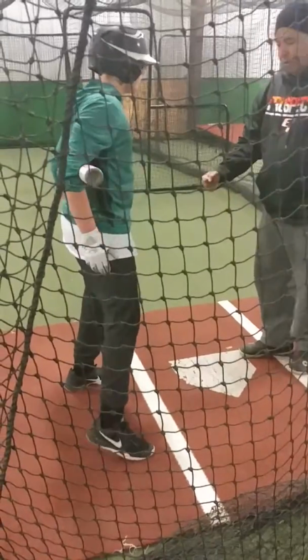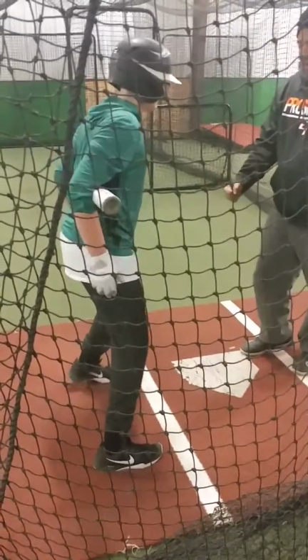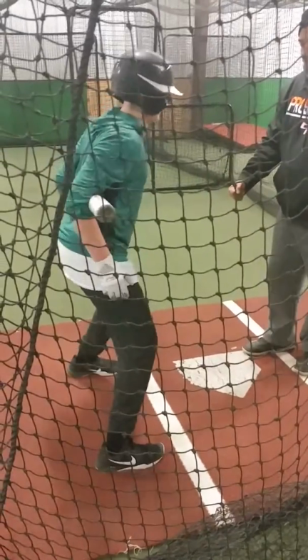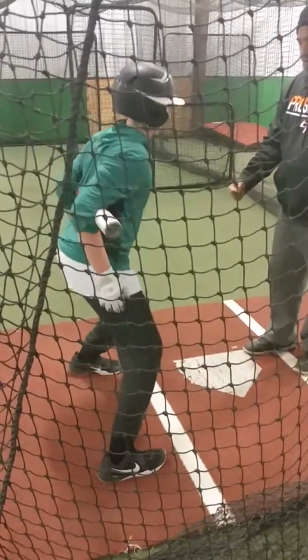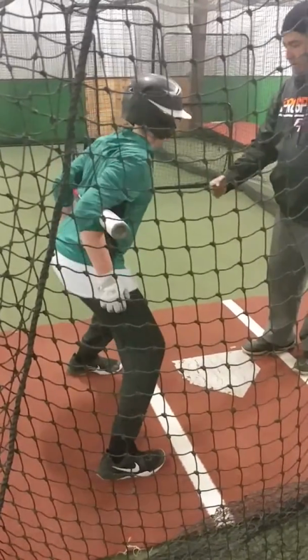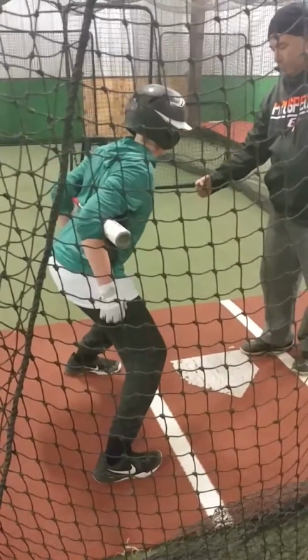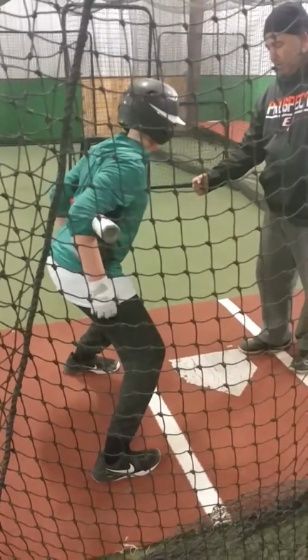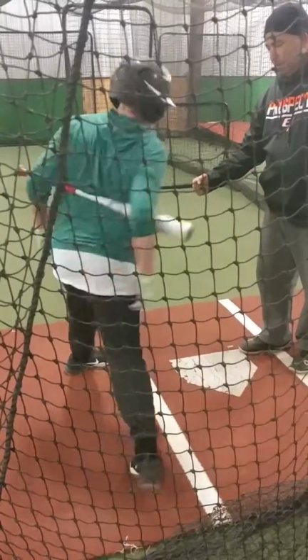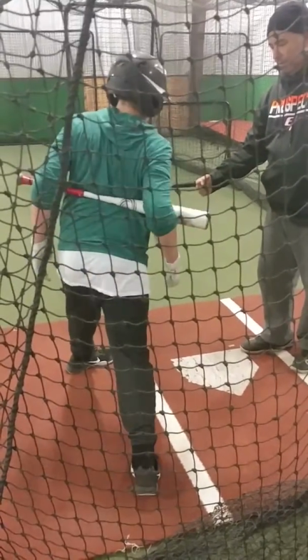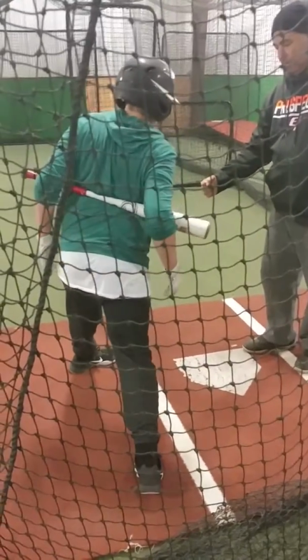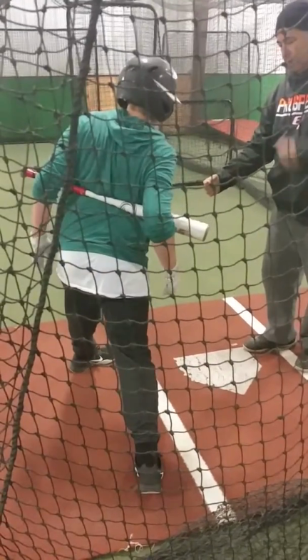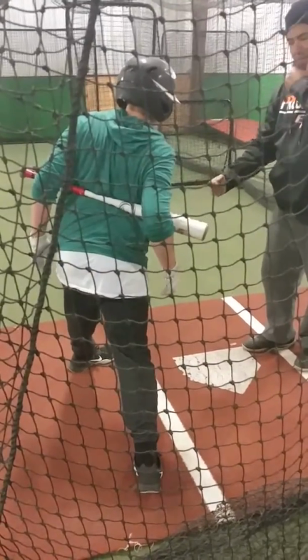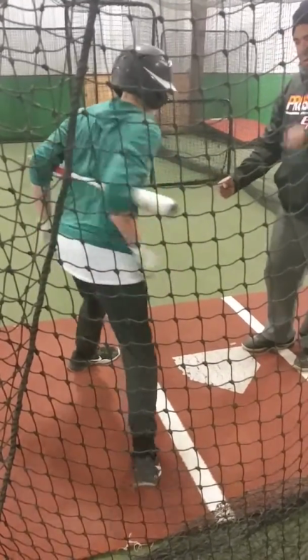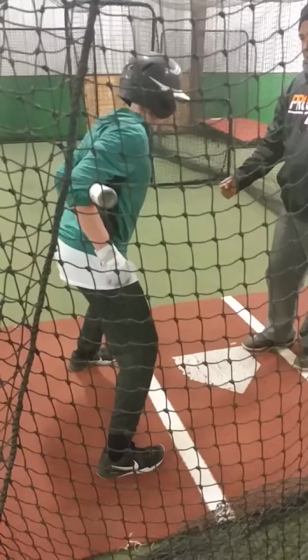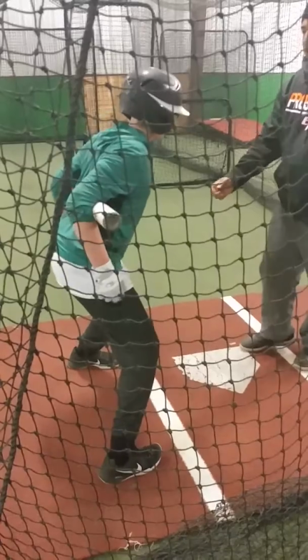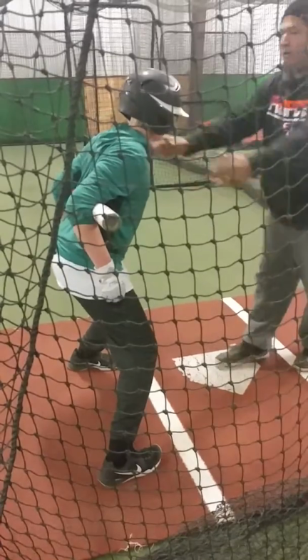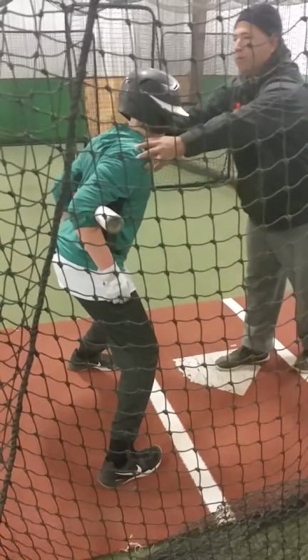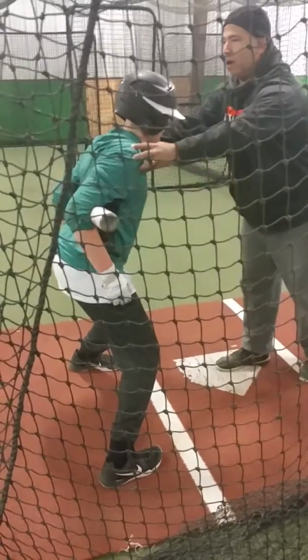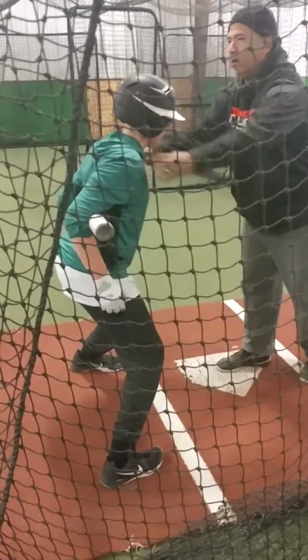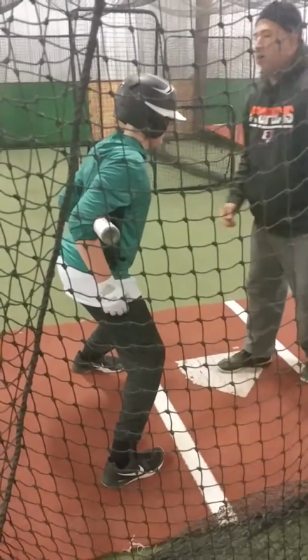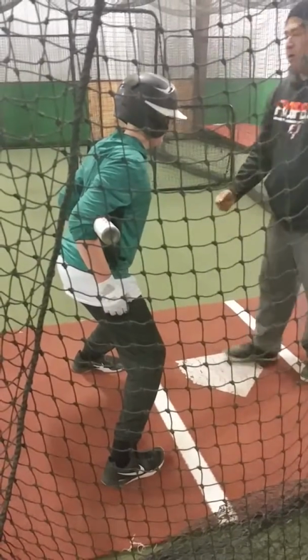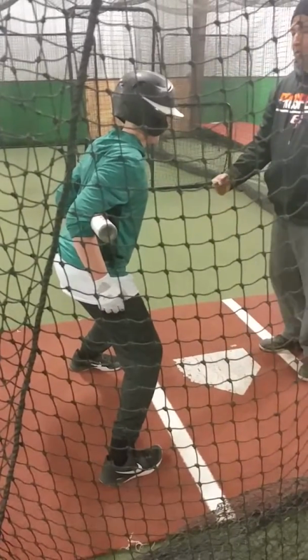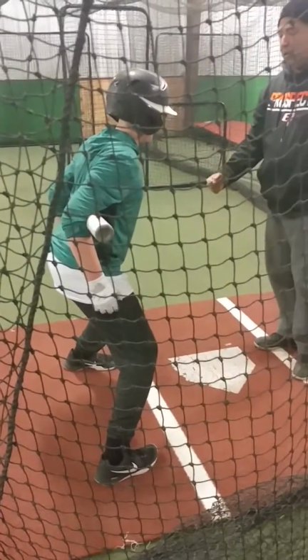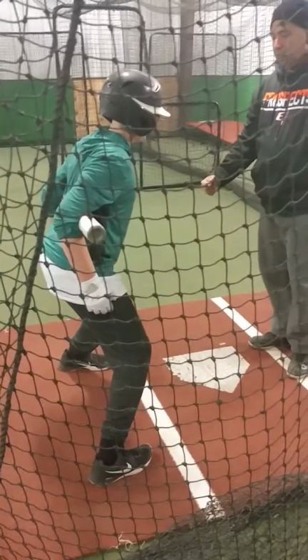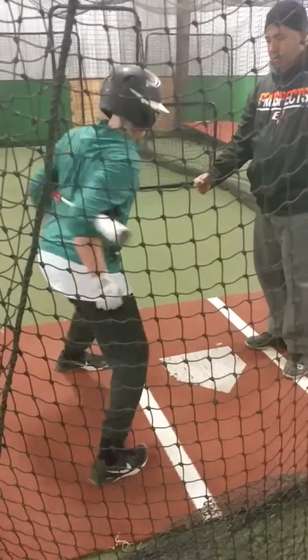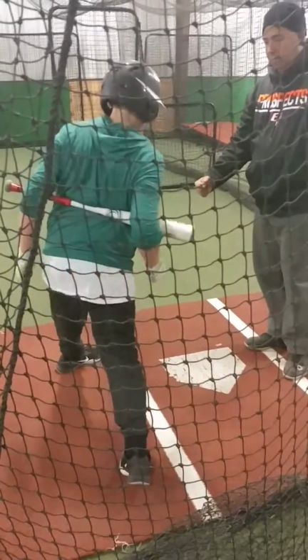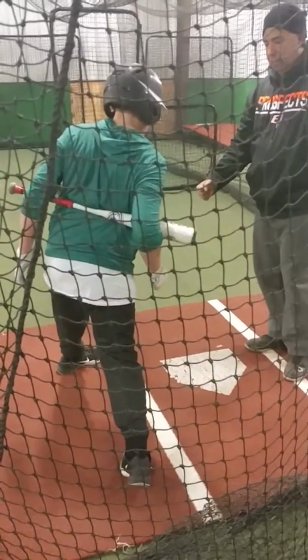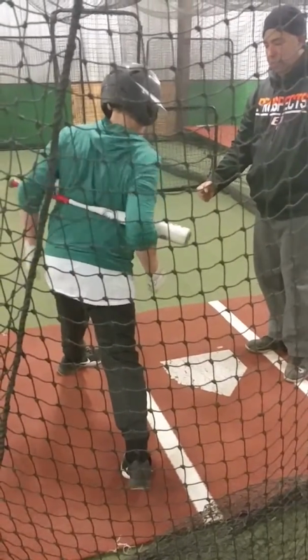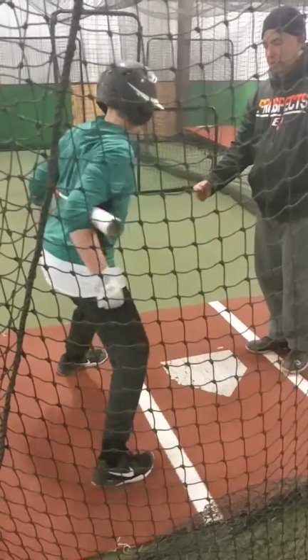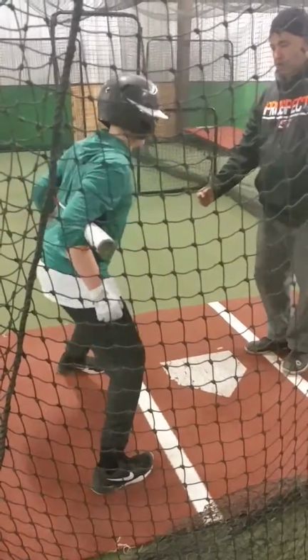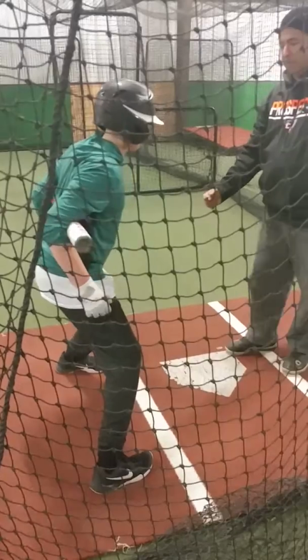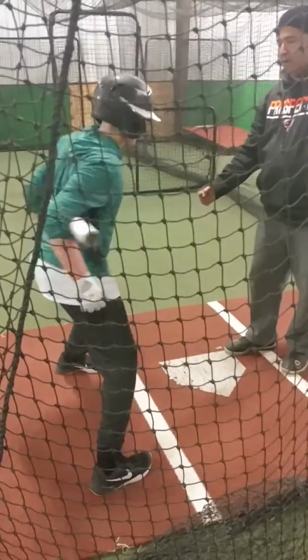Do it again. Take a ball. Okay? Show routine. Okay? When you swing. Go. Good. Go.